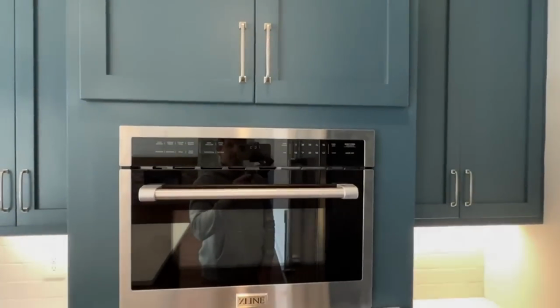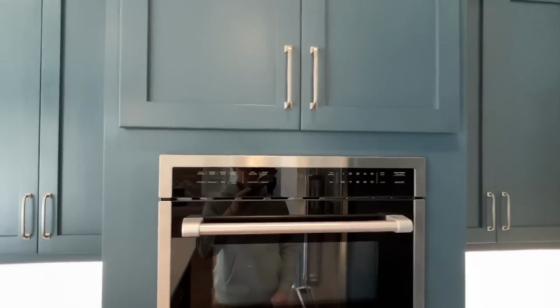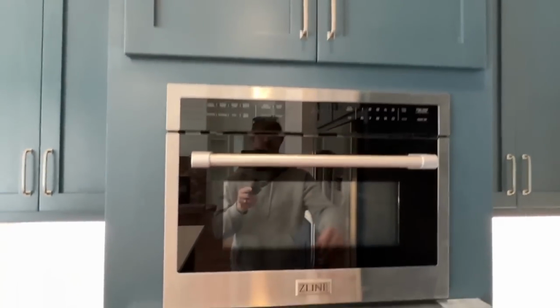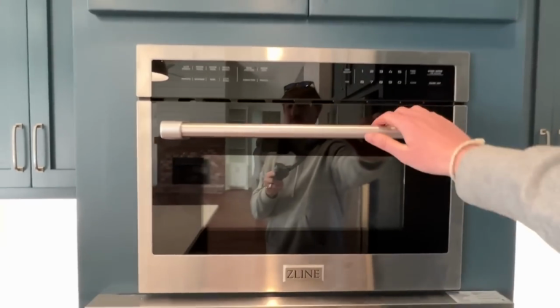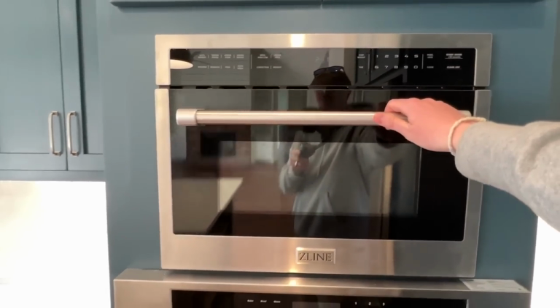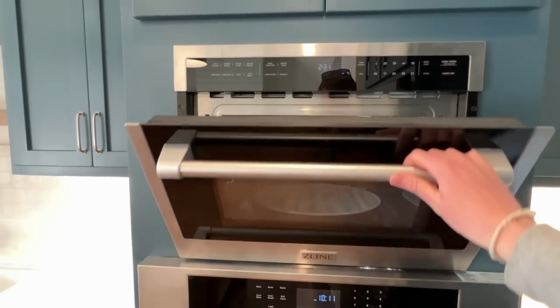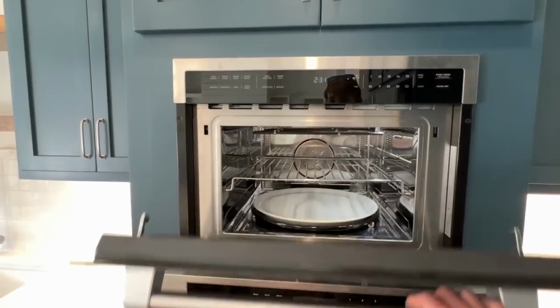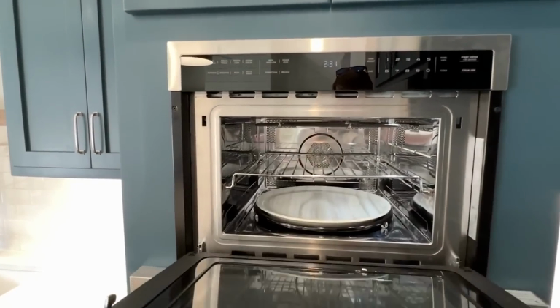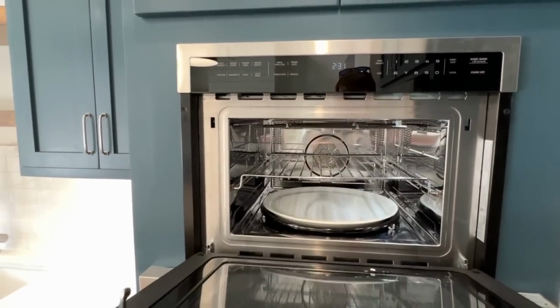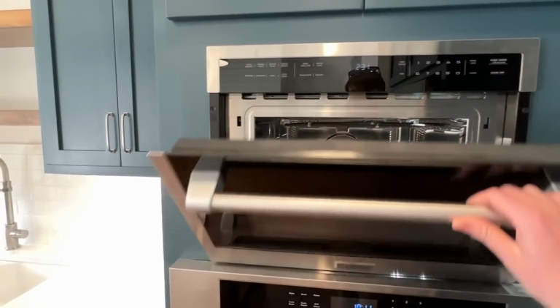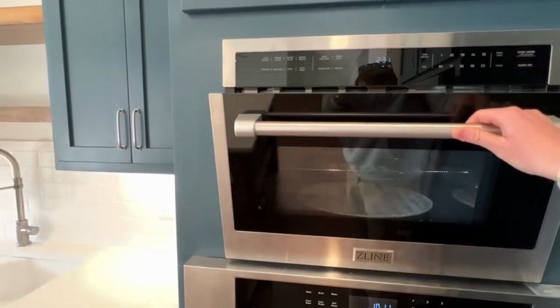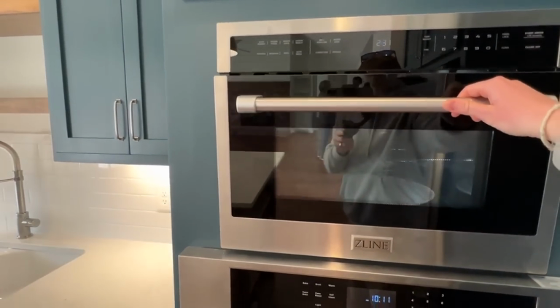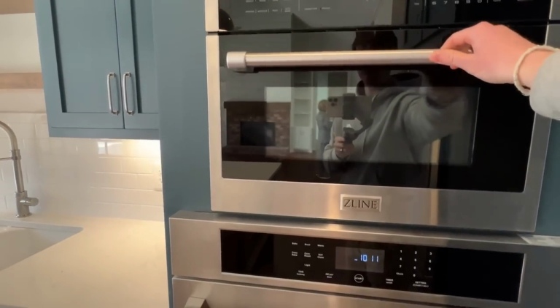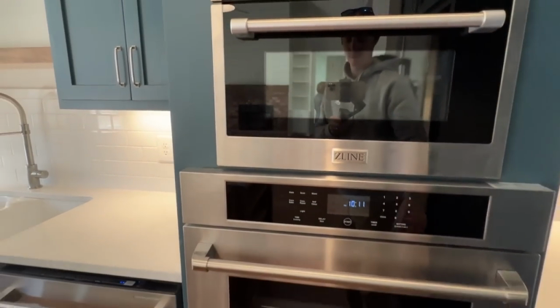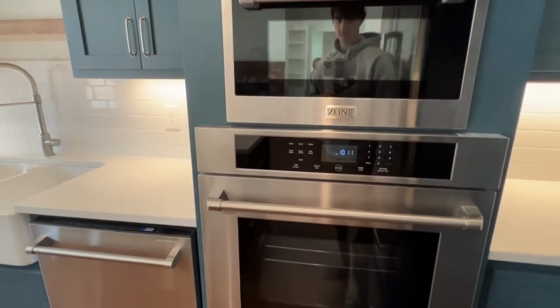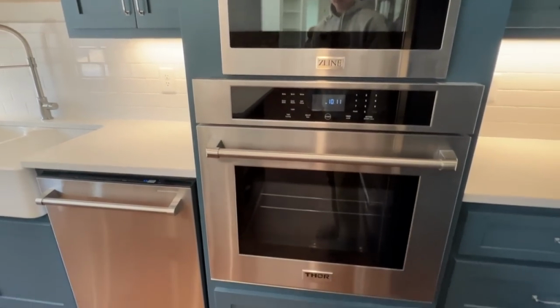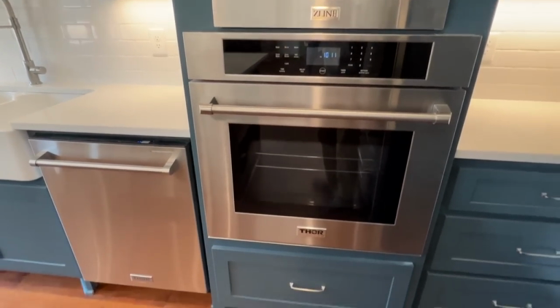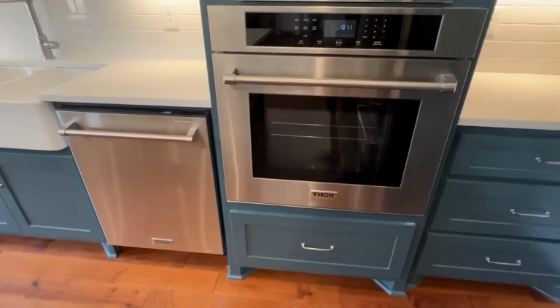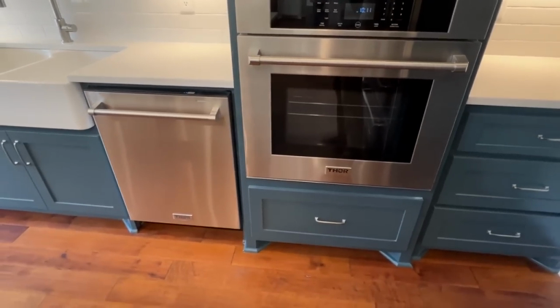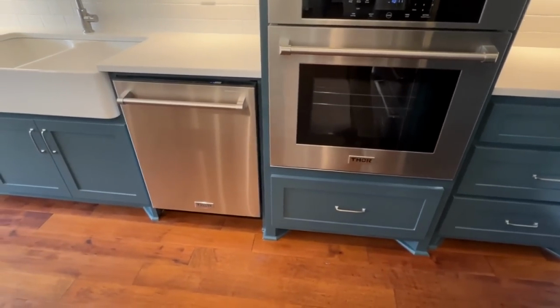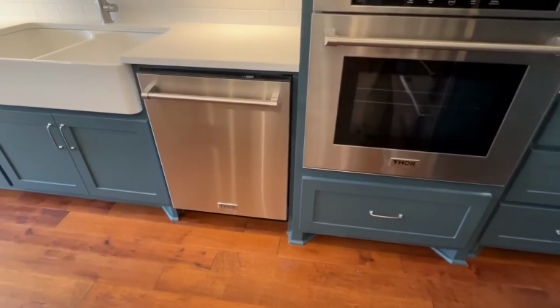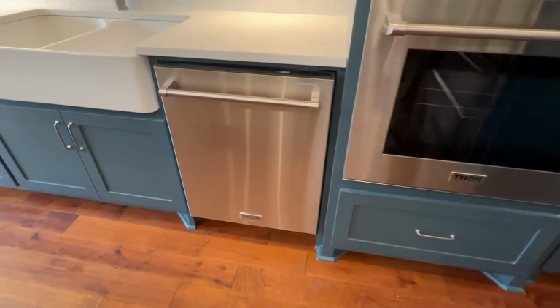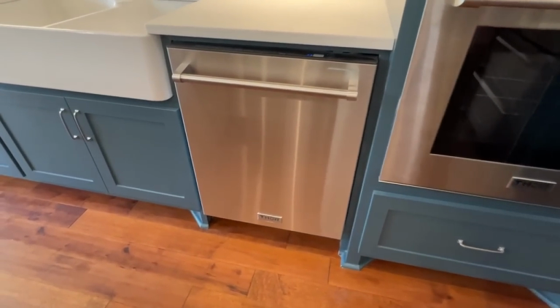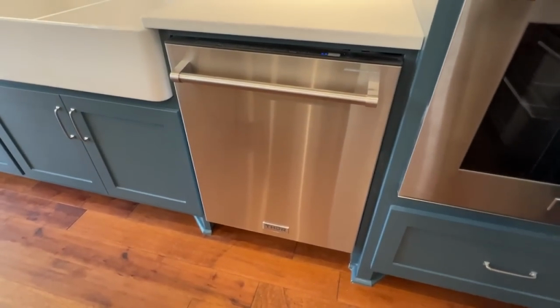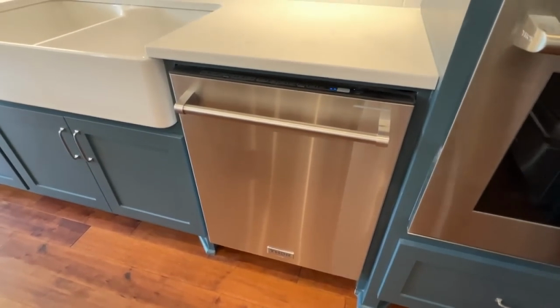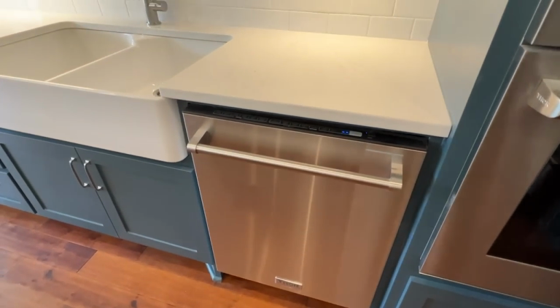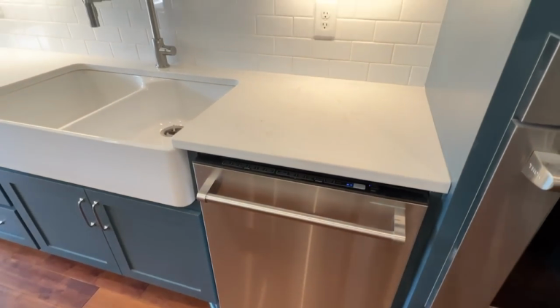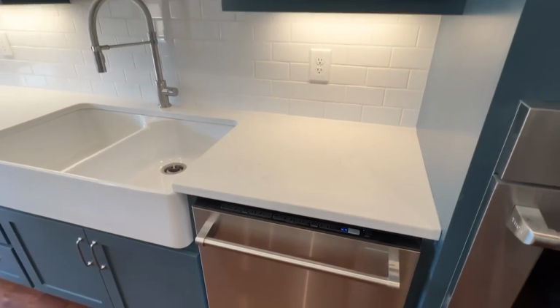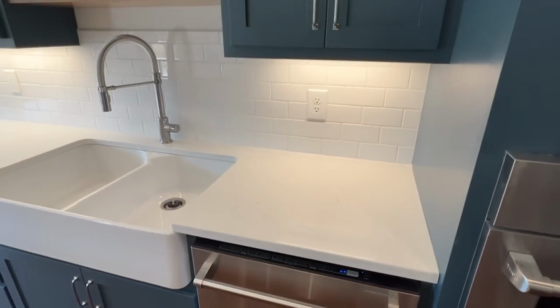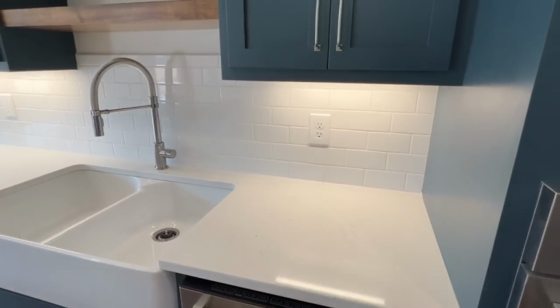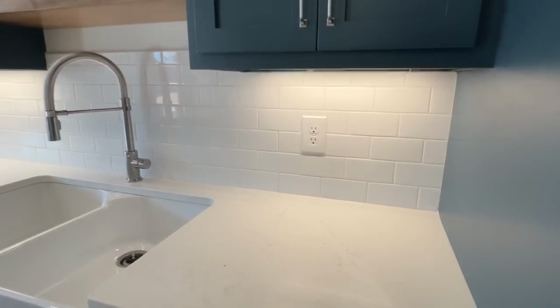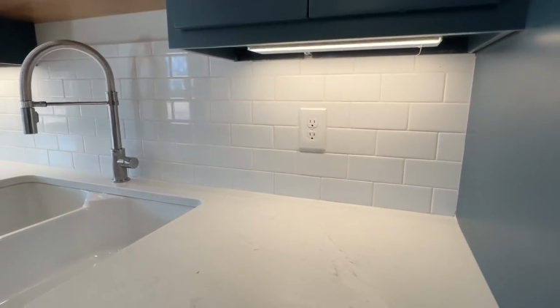I was really blown away by this right here — that is super sweet. Y'all be sure to drop a comment during the tour and let me know what you think about the home. If you see some things I don't point out, I would love to hear your input.